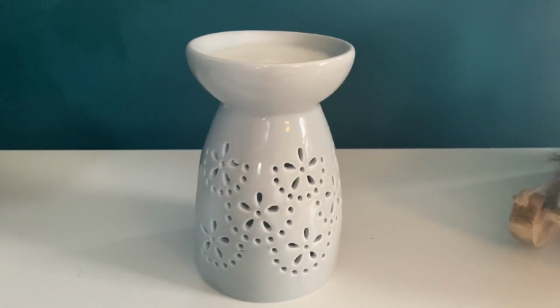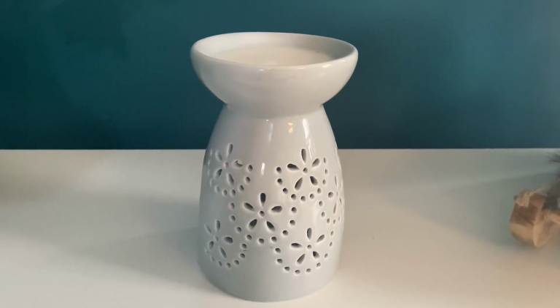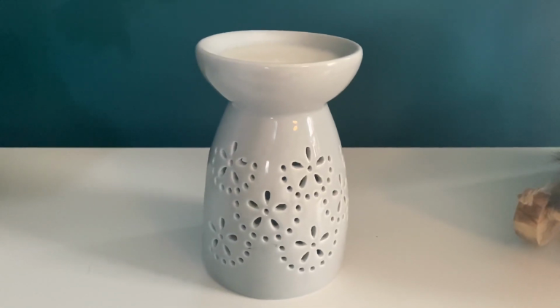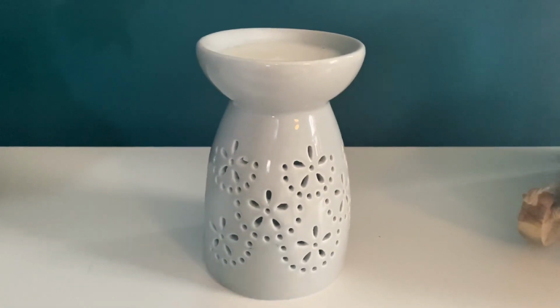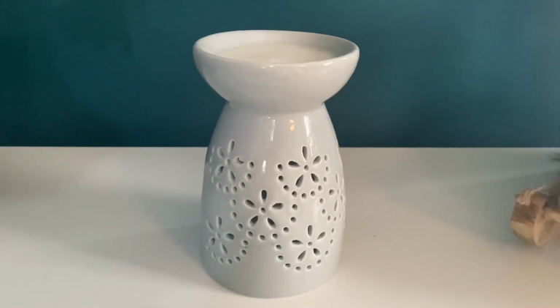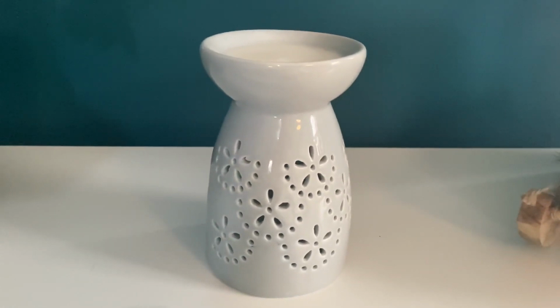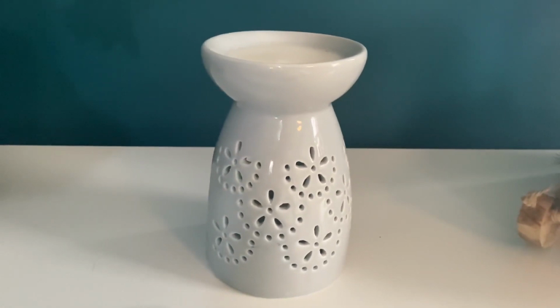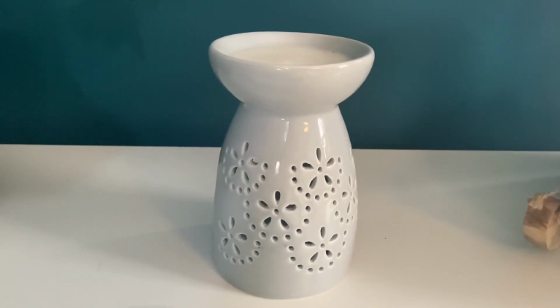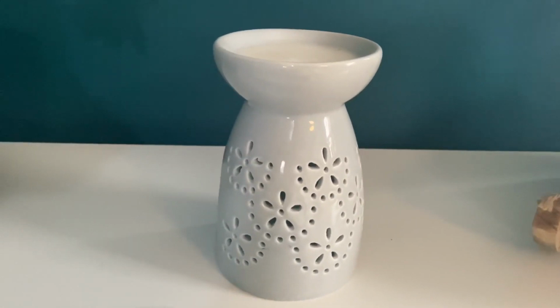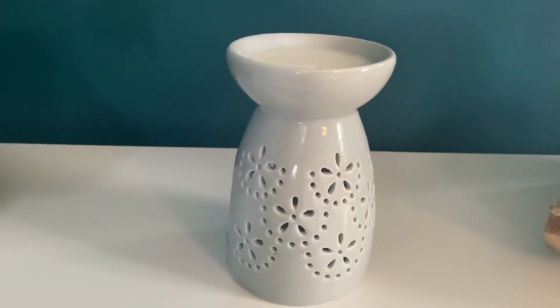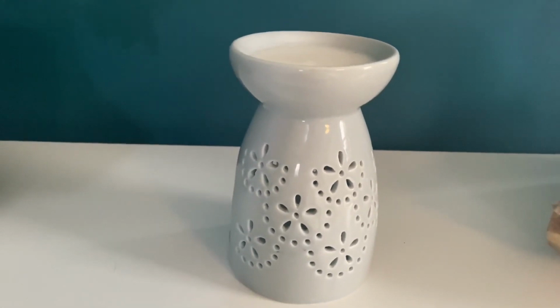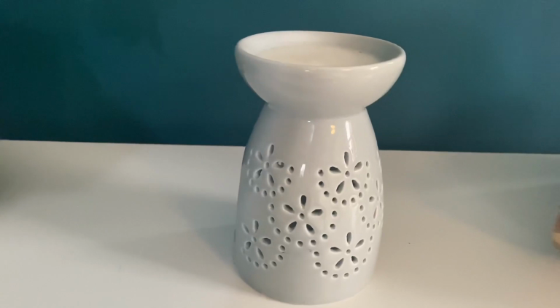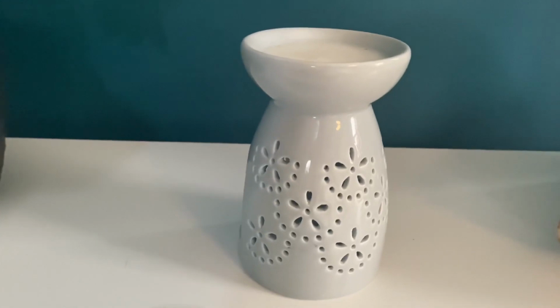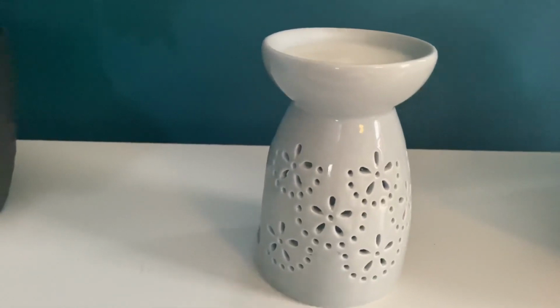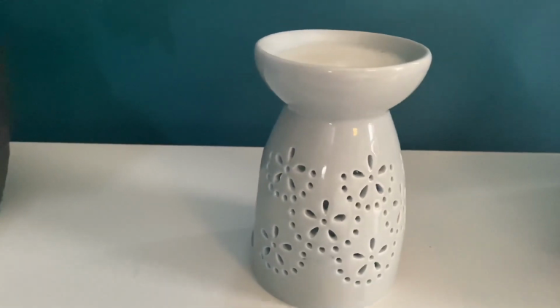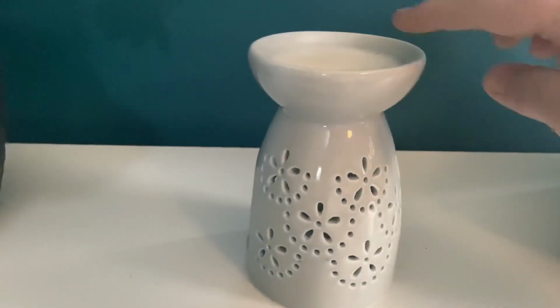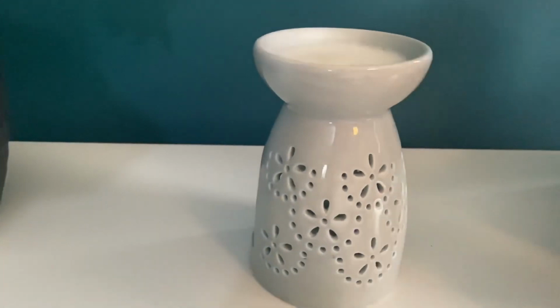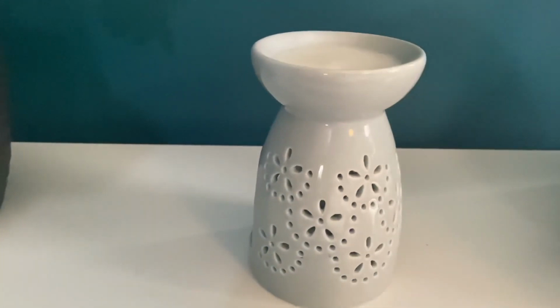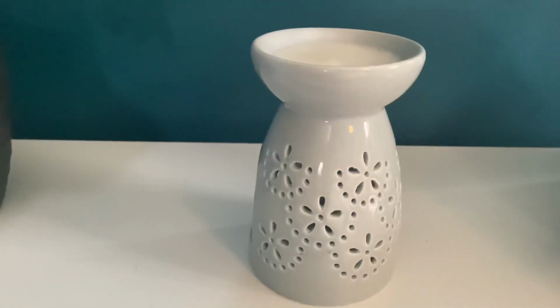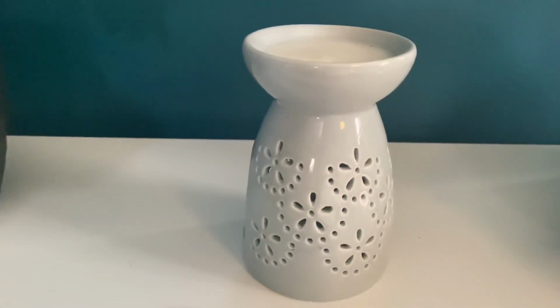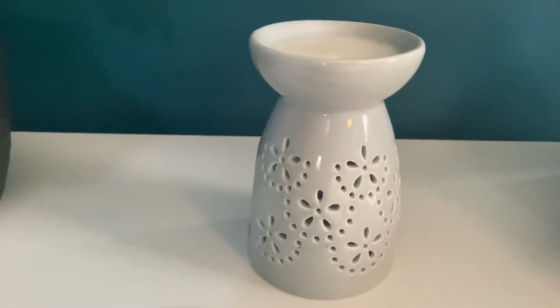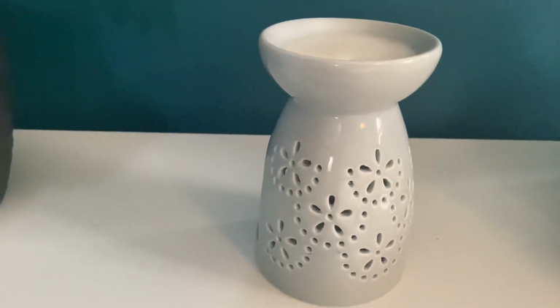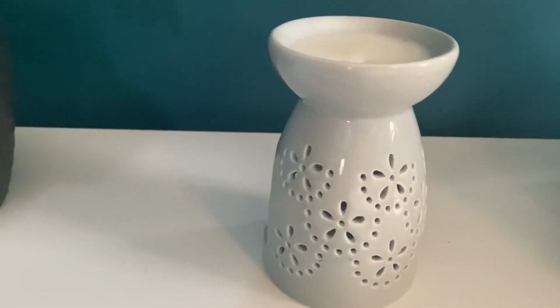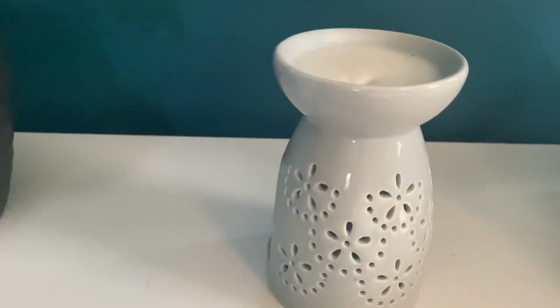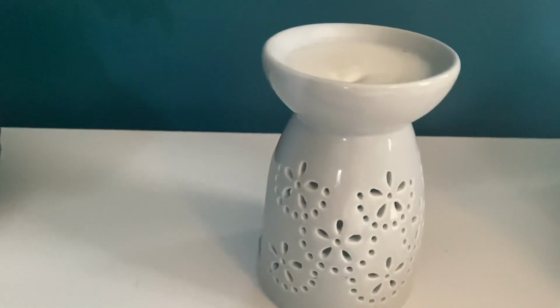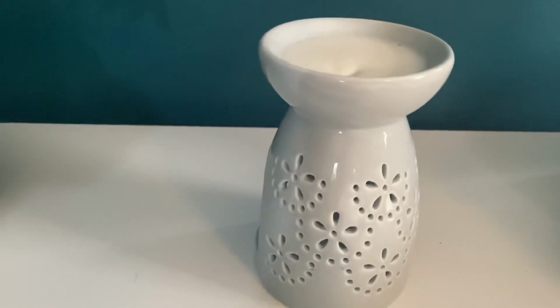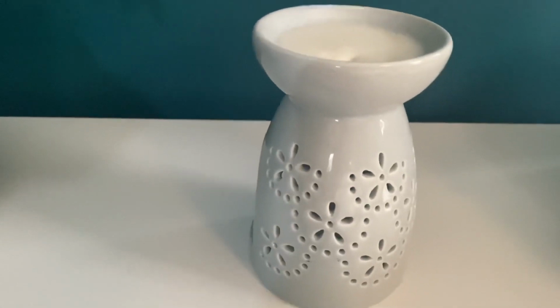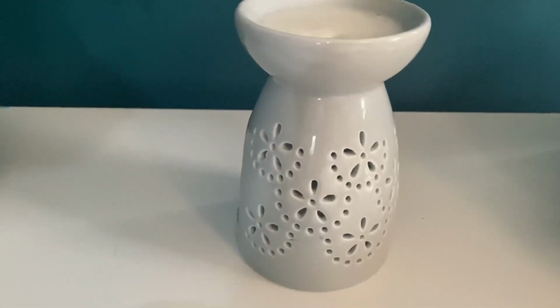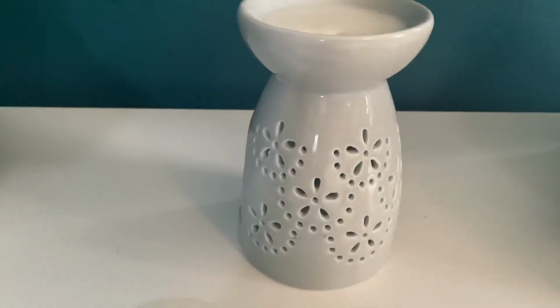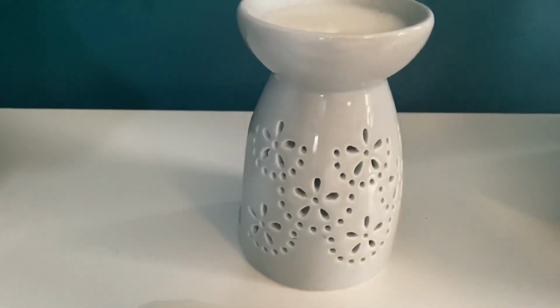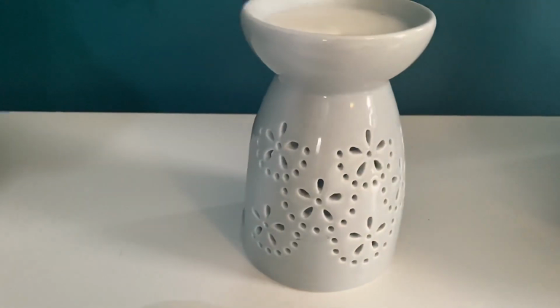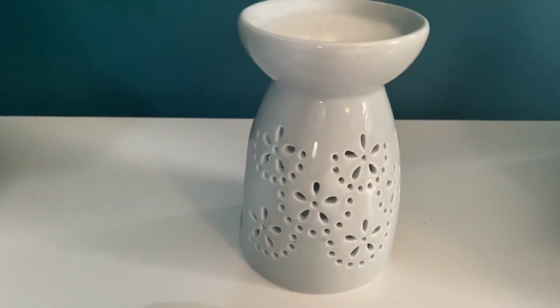Hi guys and welcome back to my channel. Today I'm going to show you a really simple way of changing the wax in your wax melt burner once it has lost its fragrance and you're needing to insert a new wax melt.